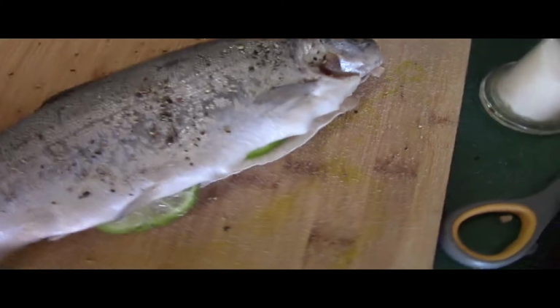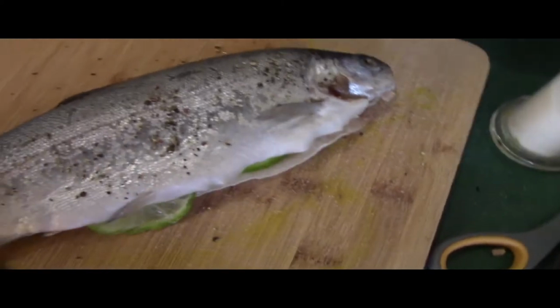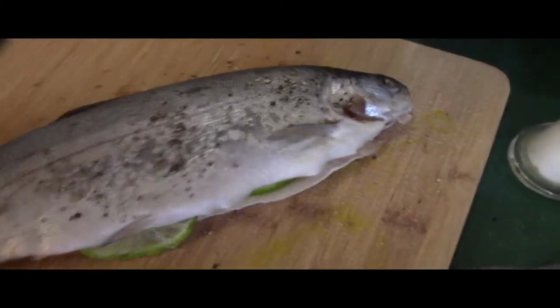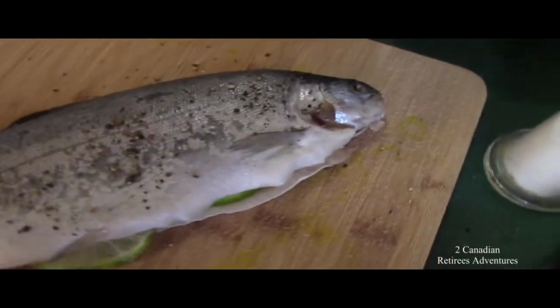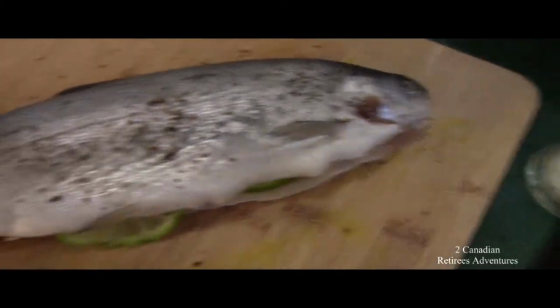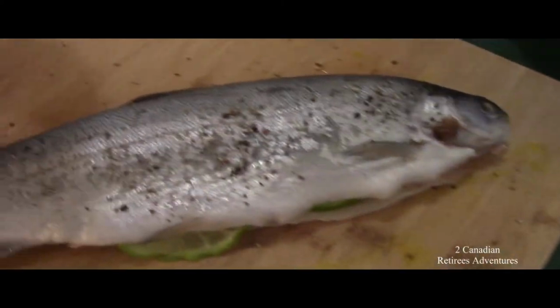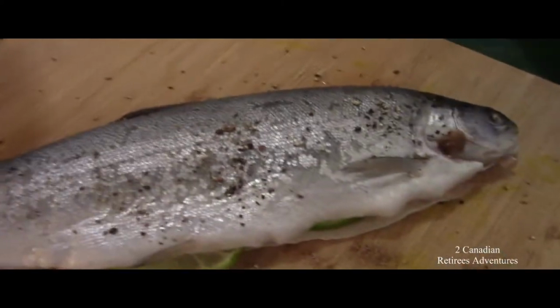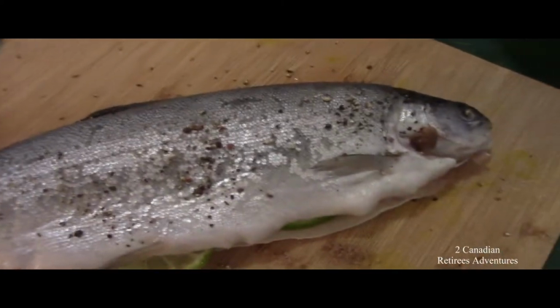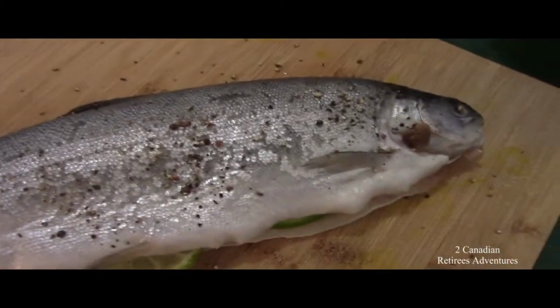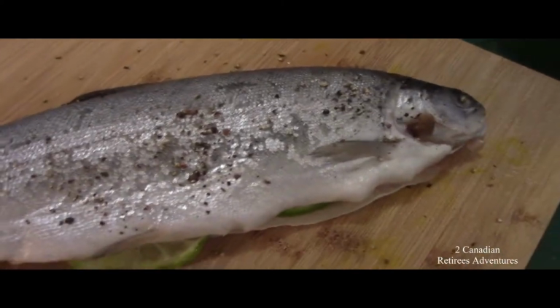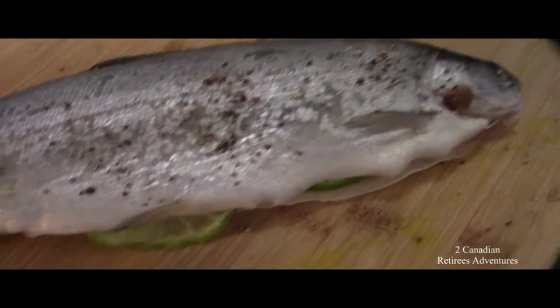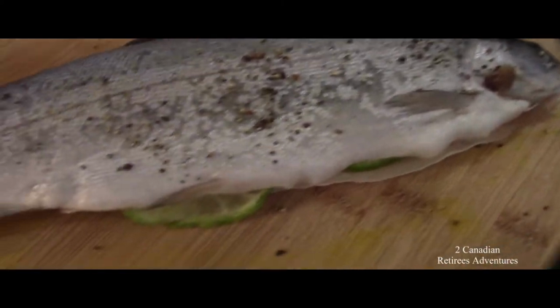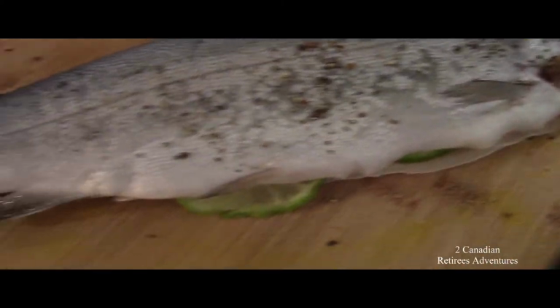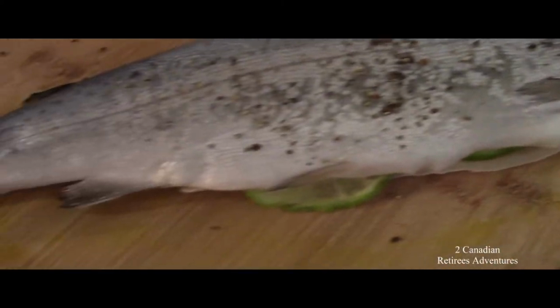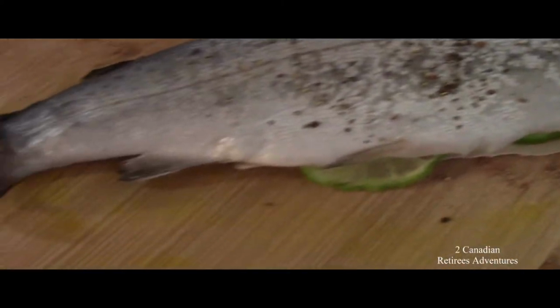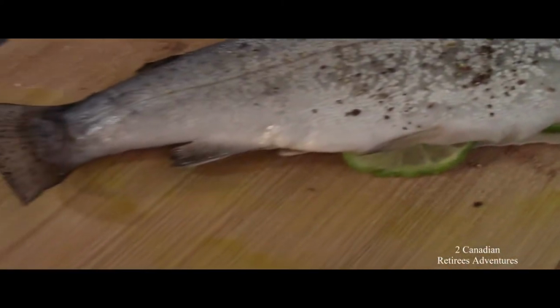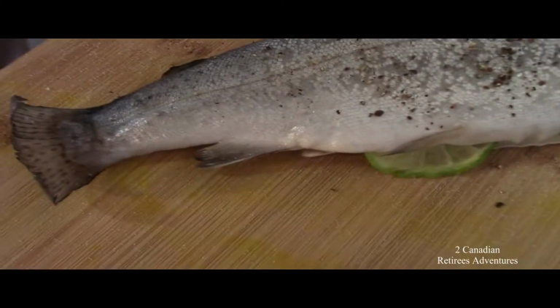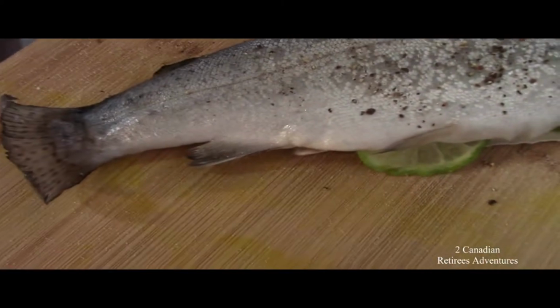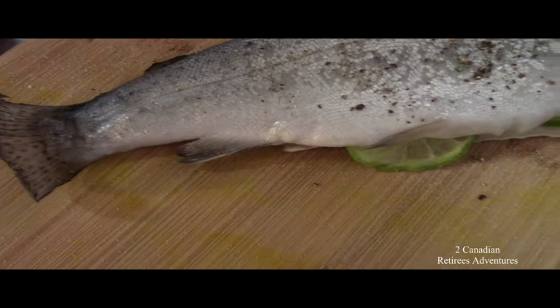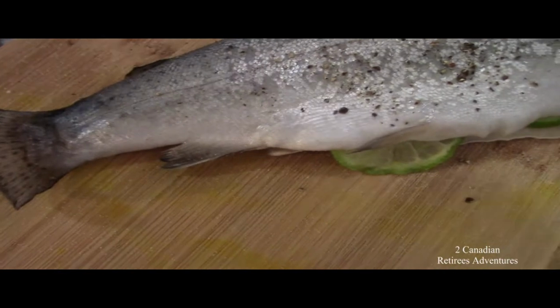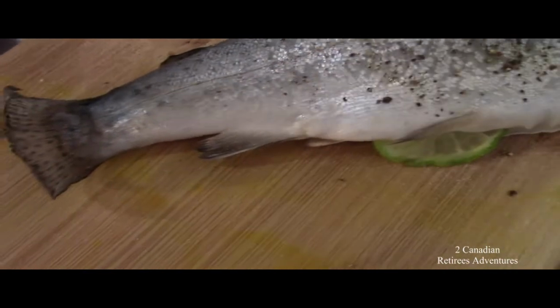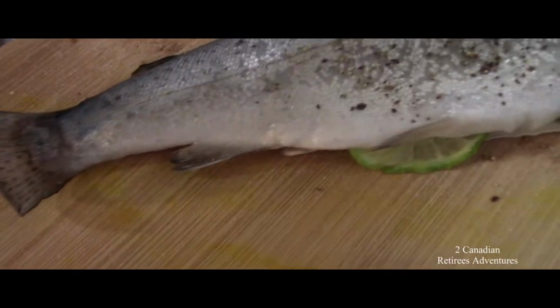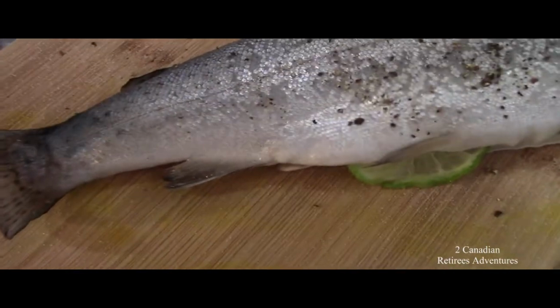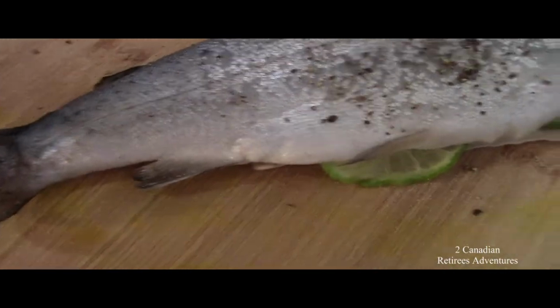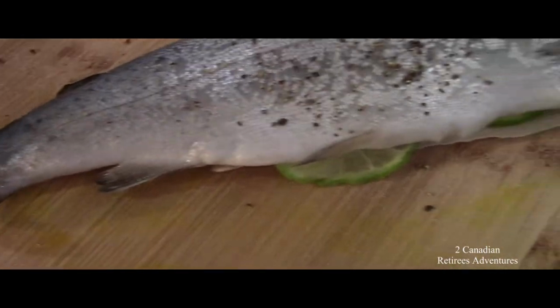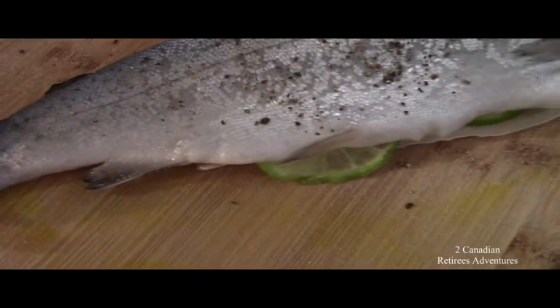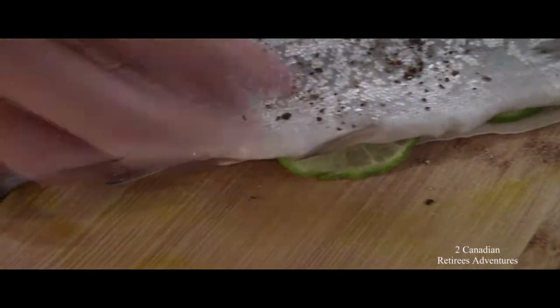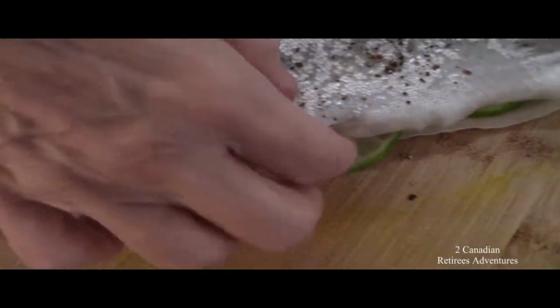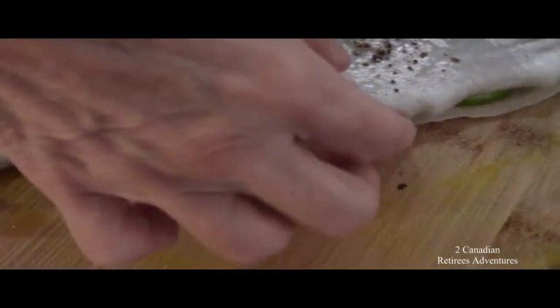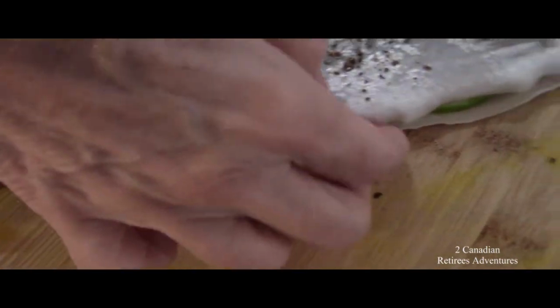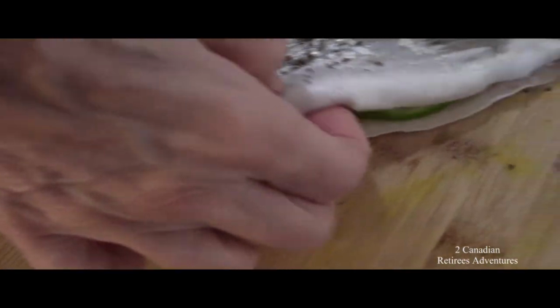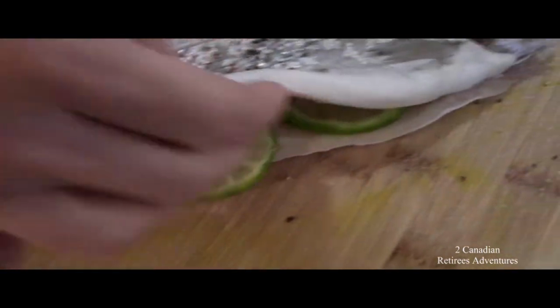I went fishing yesterday and I got this fish. Did you fillet it today? Yeah, I did it yesterday.